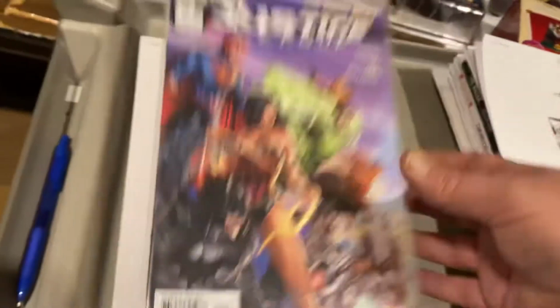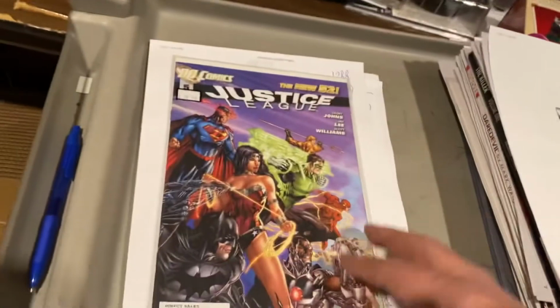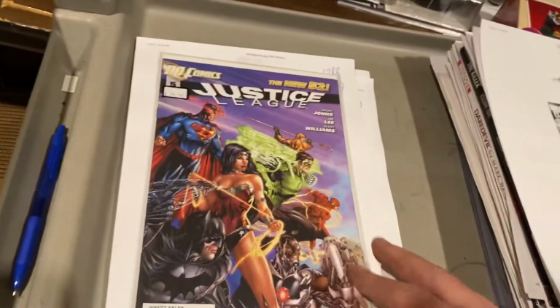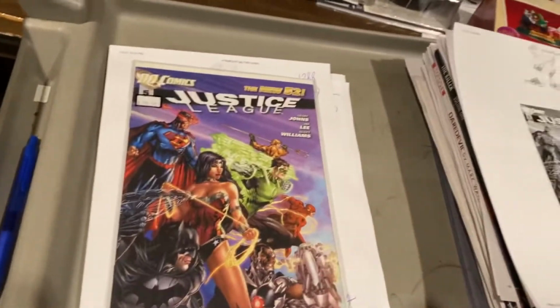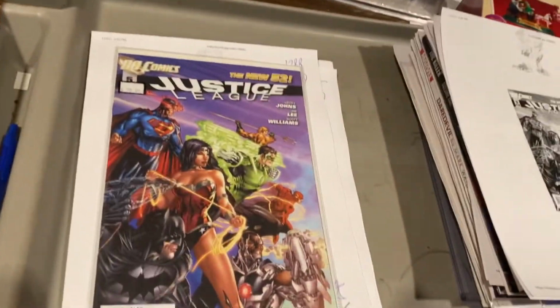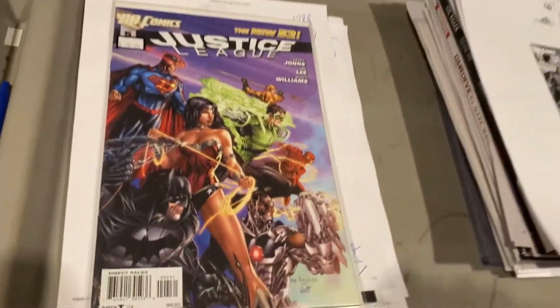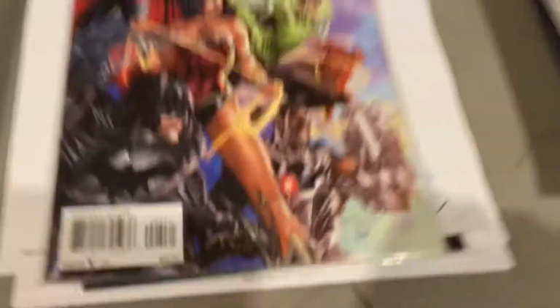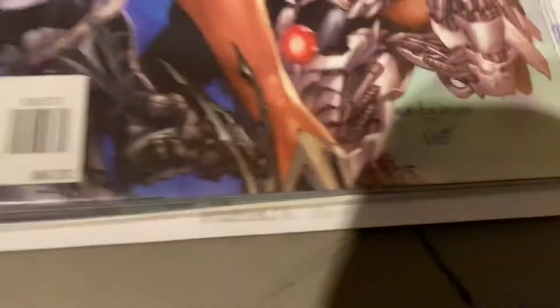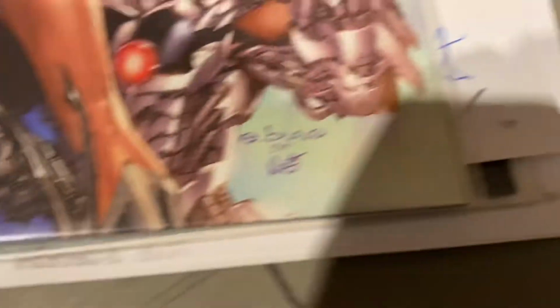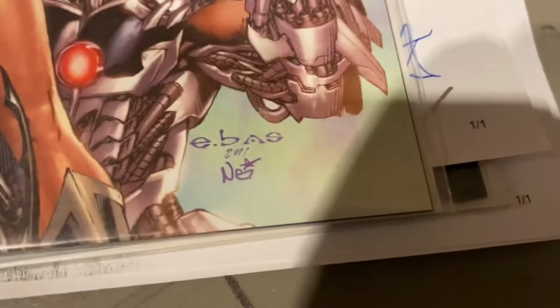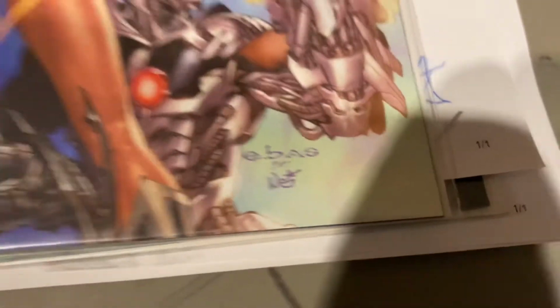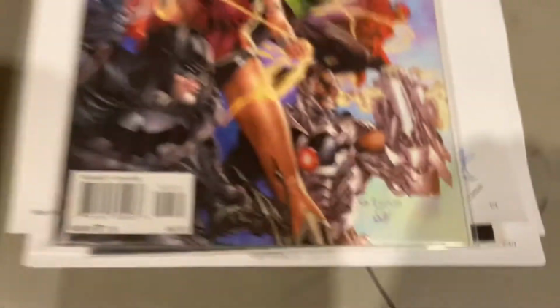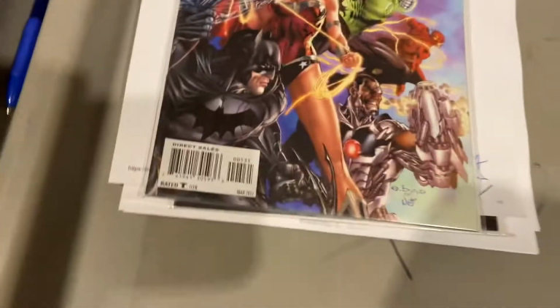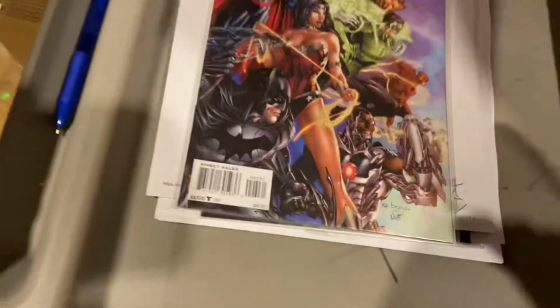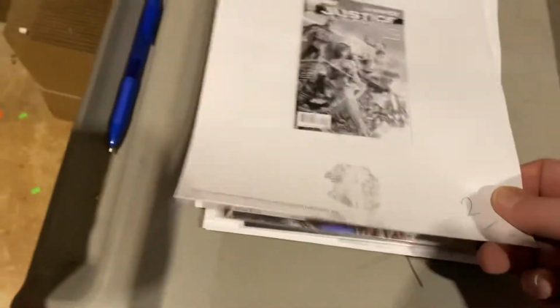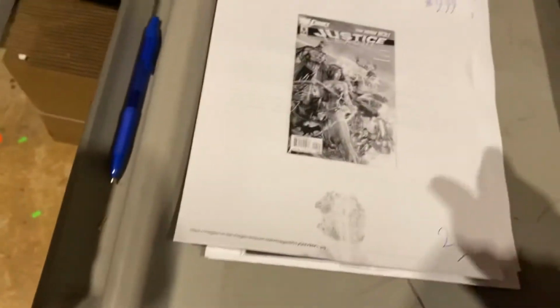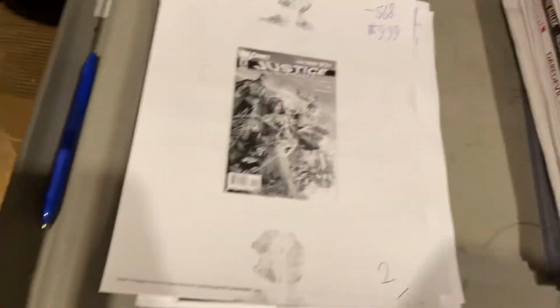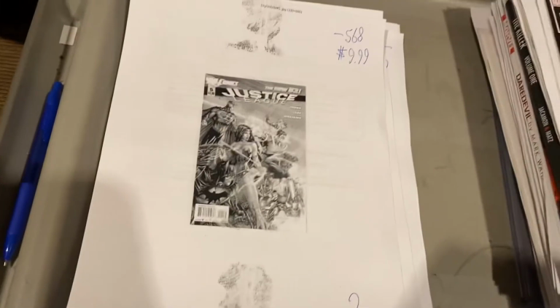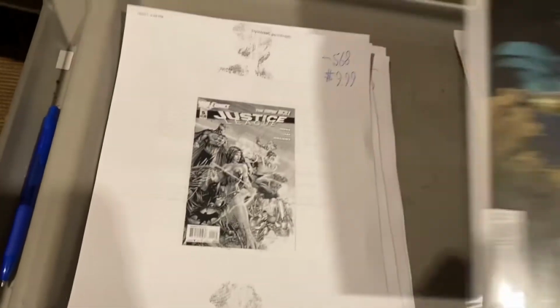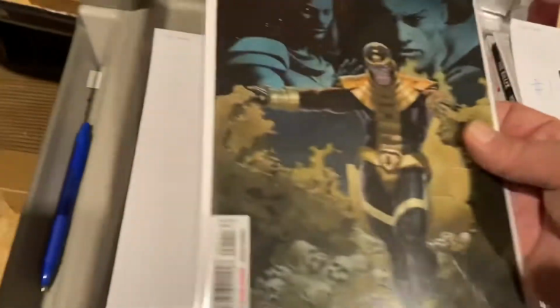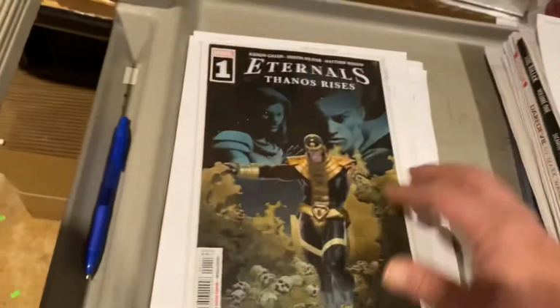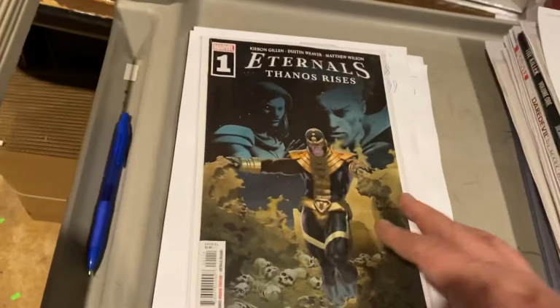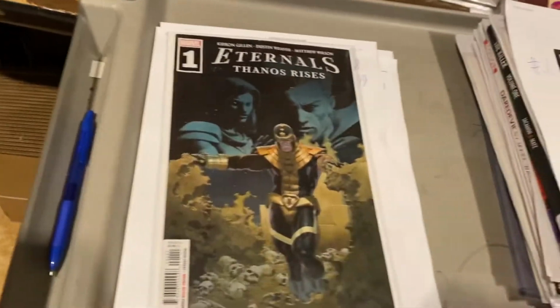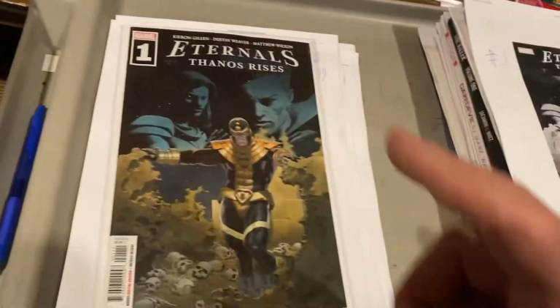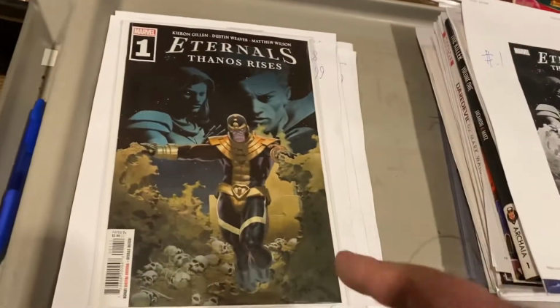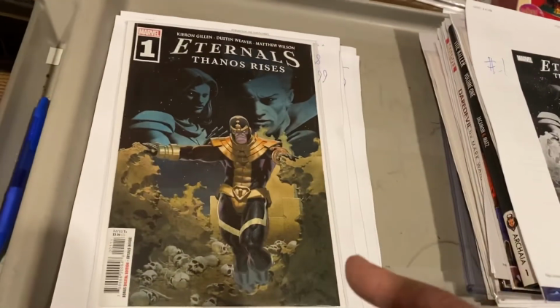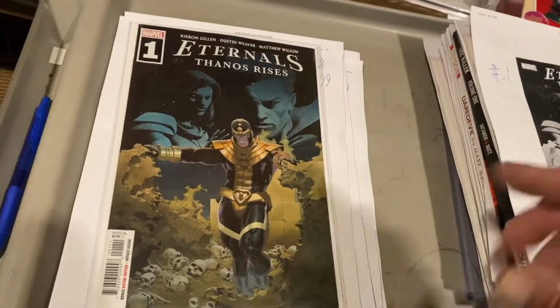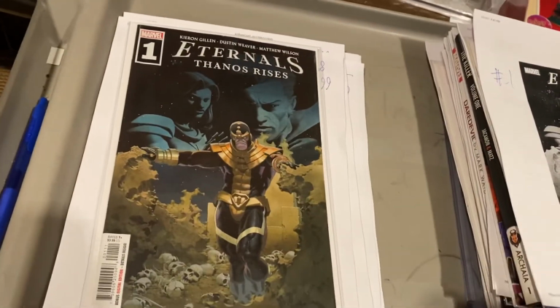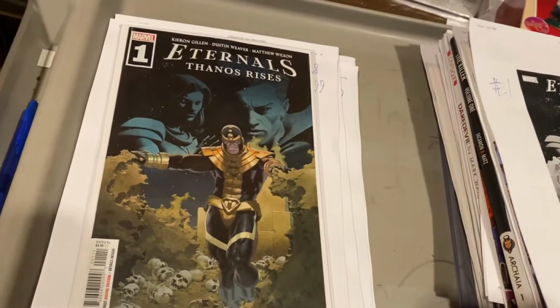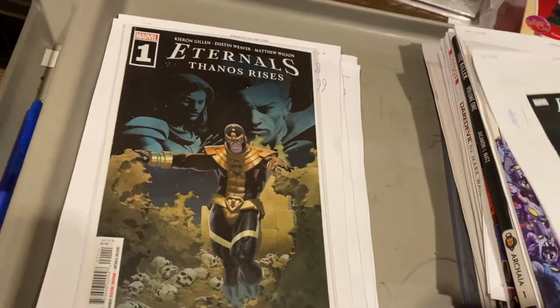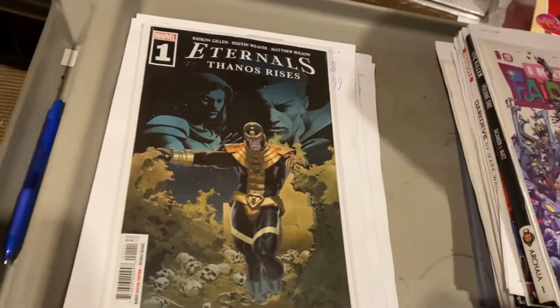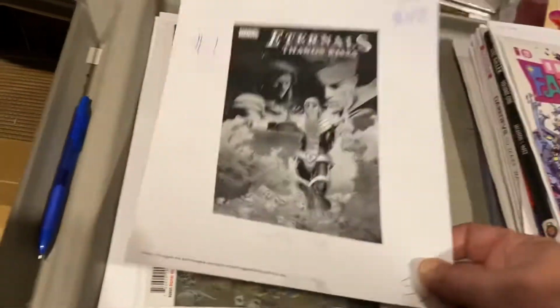Justice League number five — this is E-Boss and Knee-Eye. $9.99 on that one. Eternal Thanos's Rising — this book just came out and I think it's hot. $14.99.